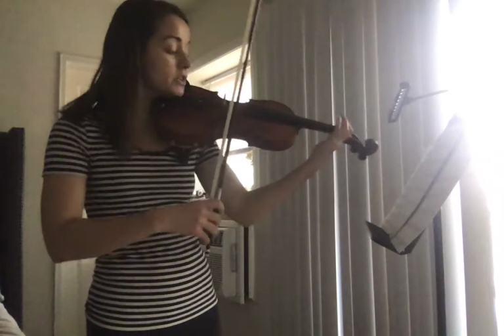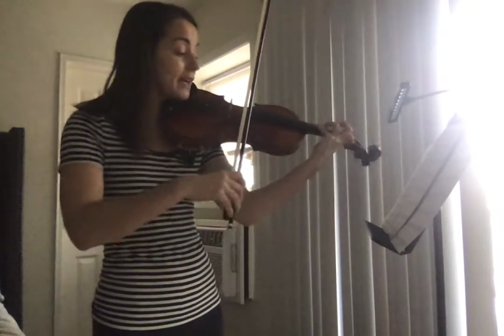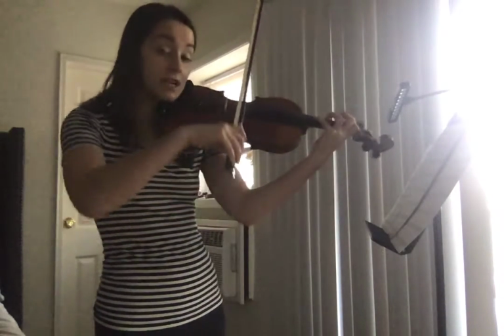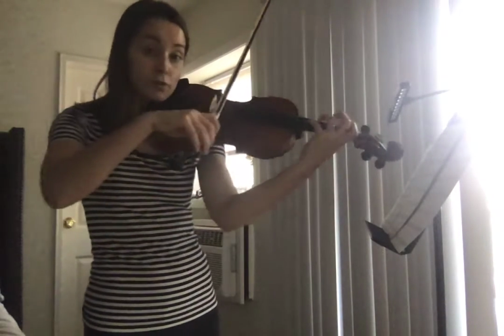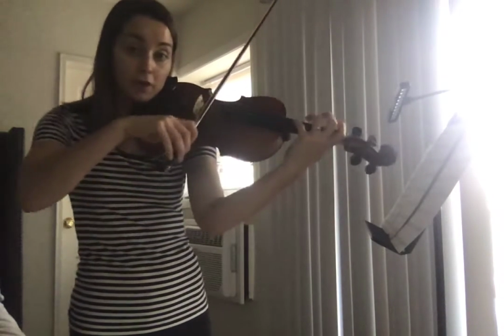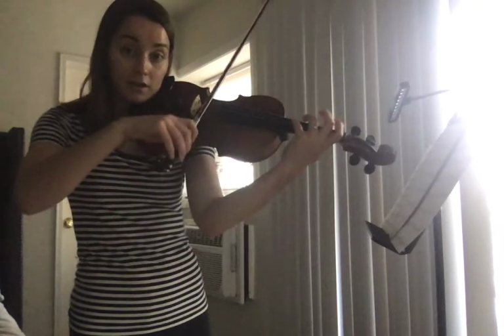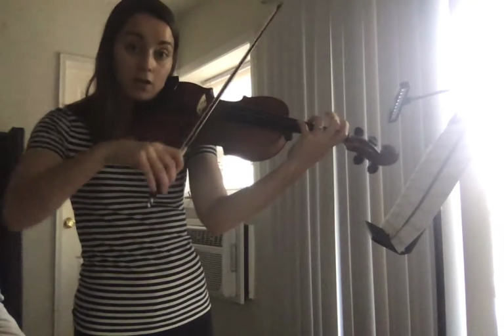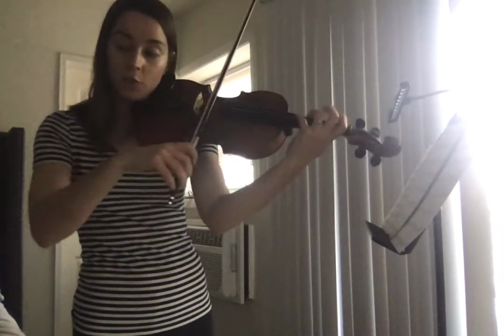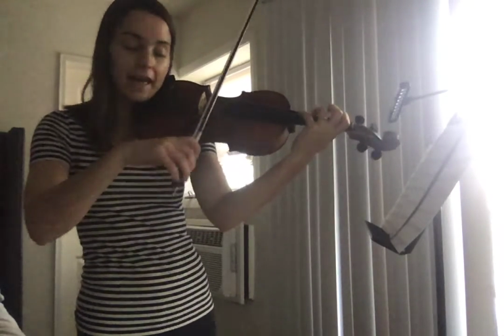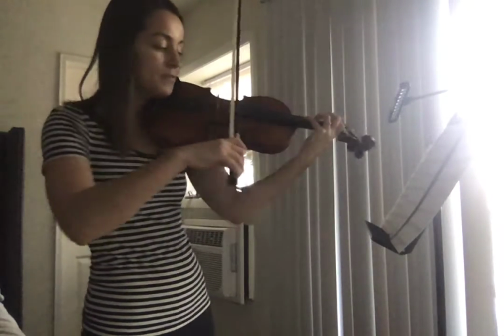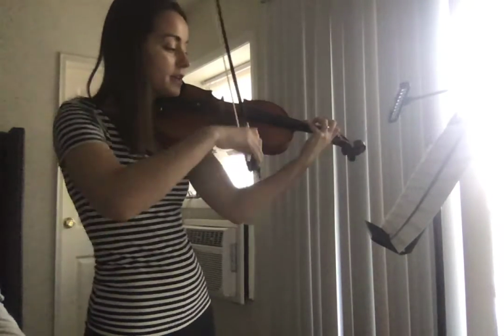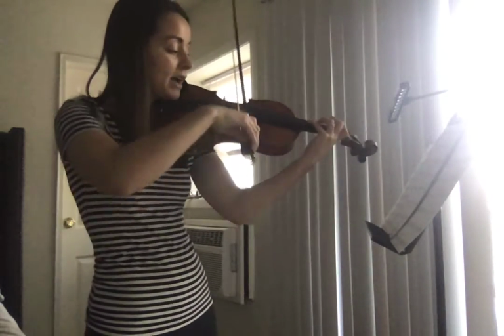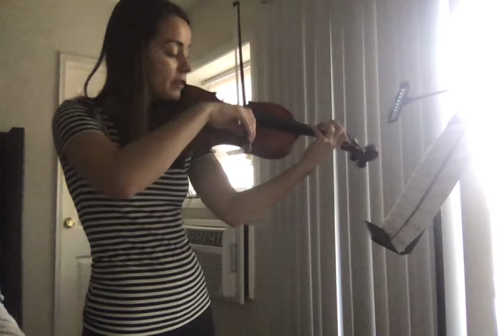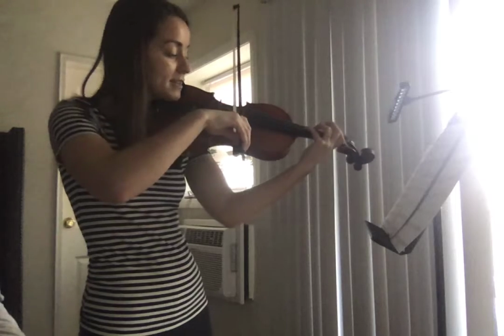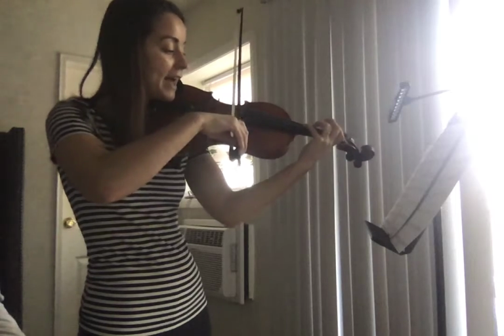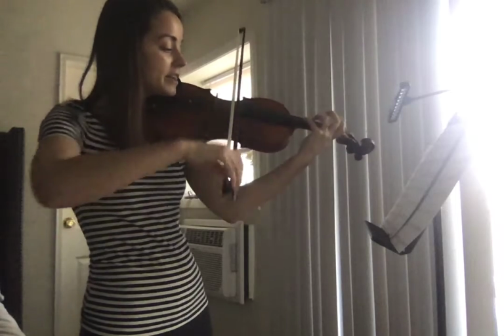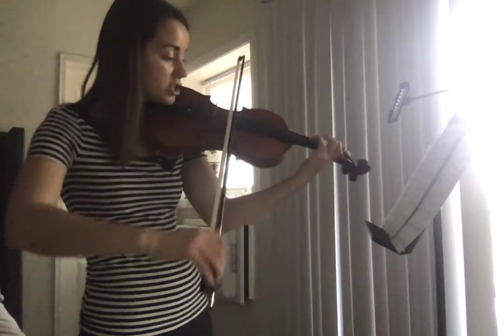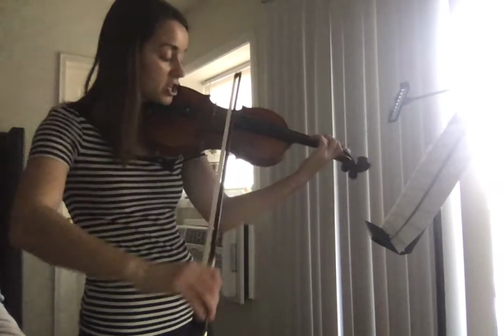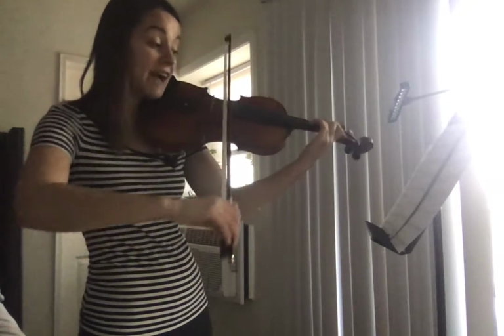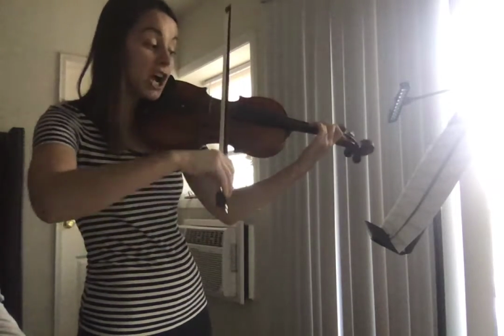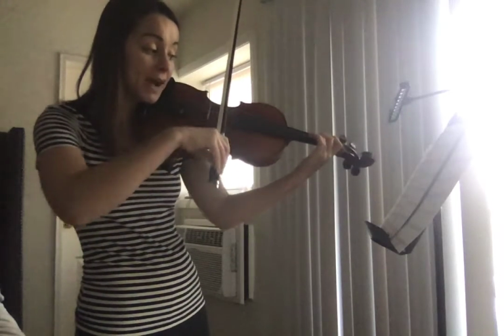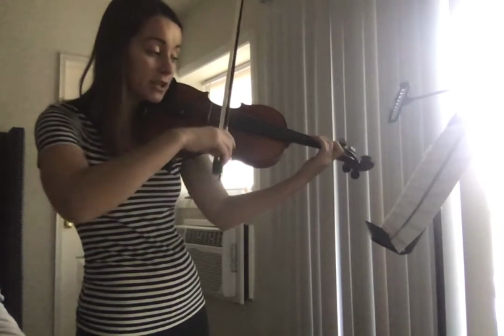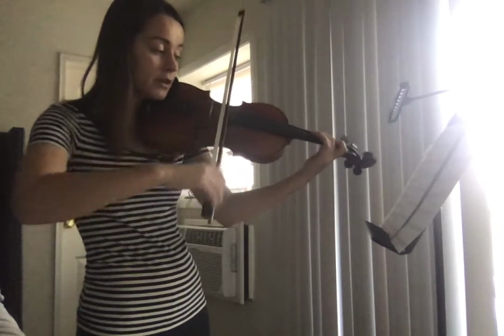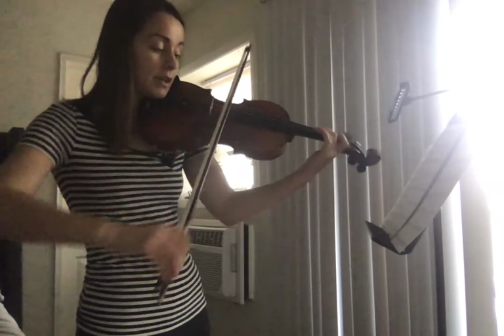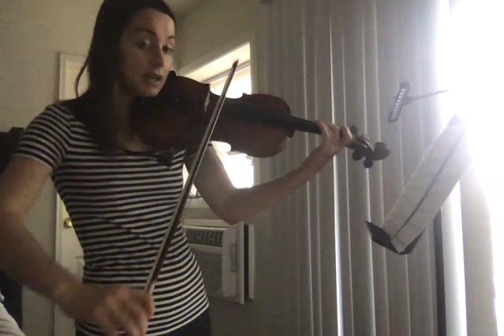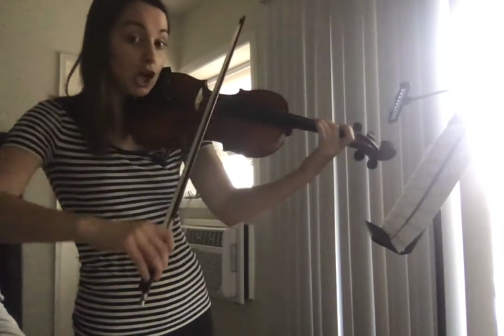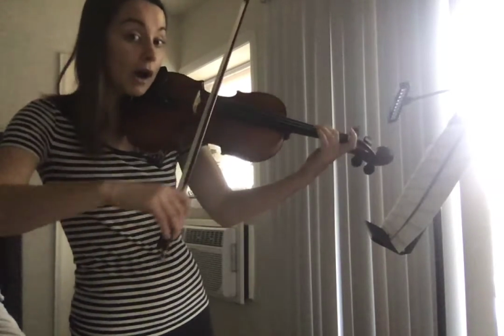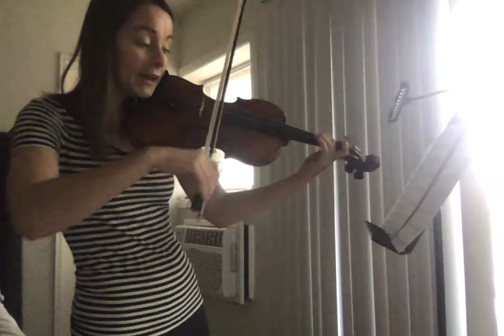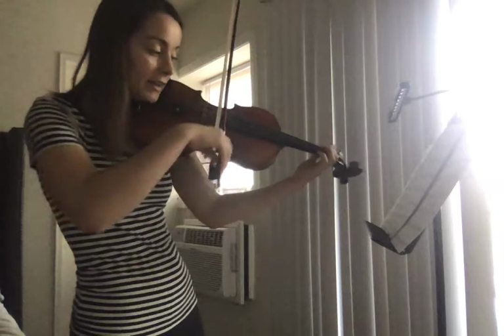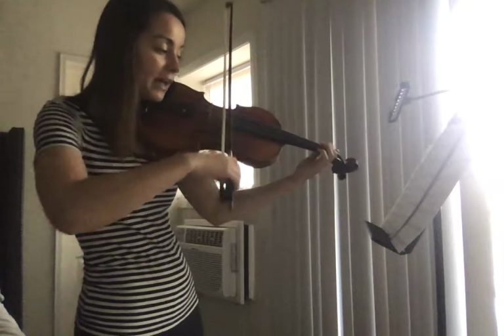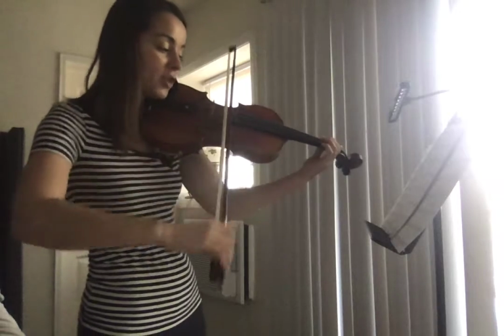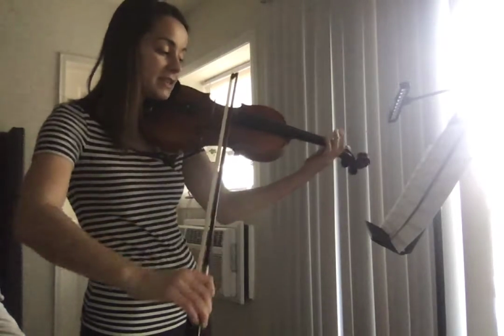So at 98, I either do fourth finger or open A. So you have a rest, A, G, G, F sharp, high two, low one, B flat, open D.